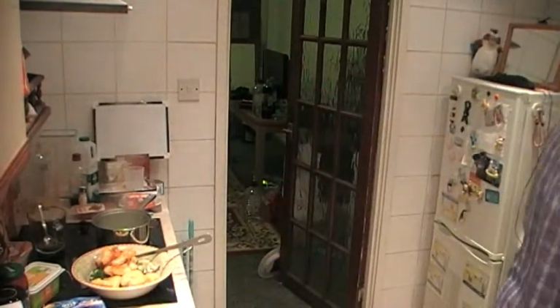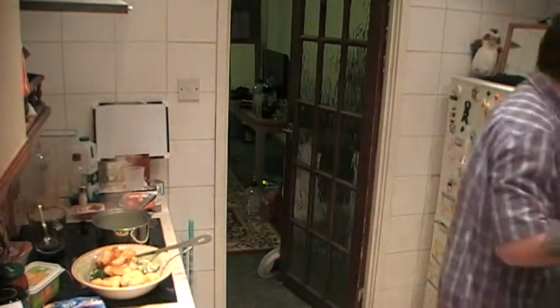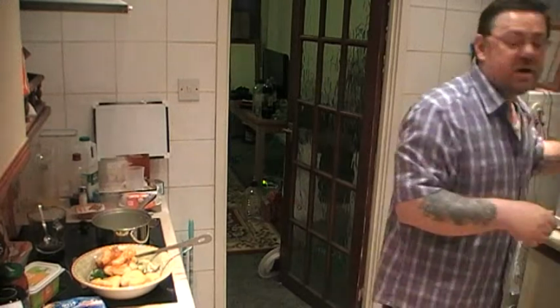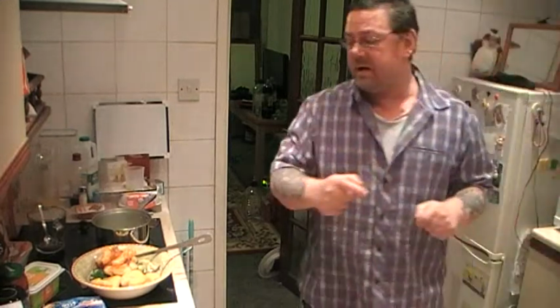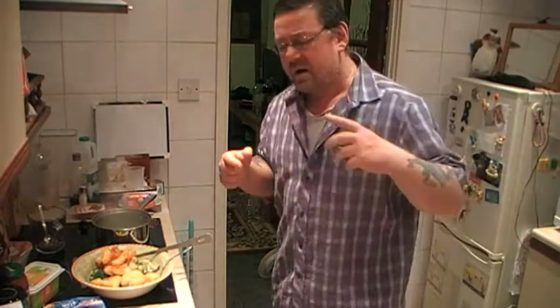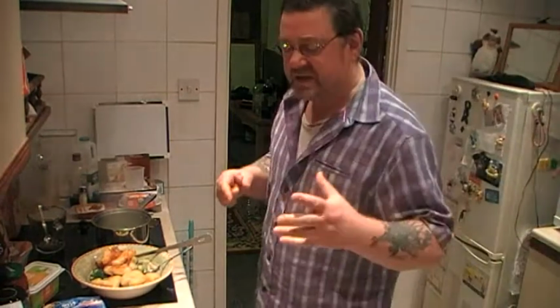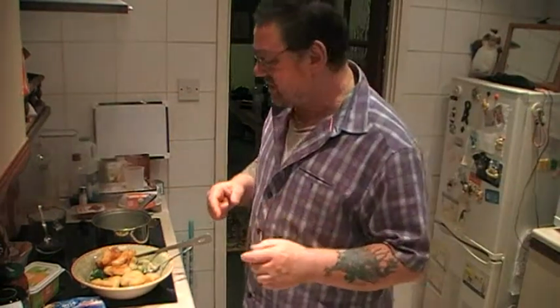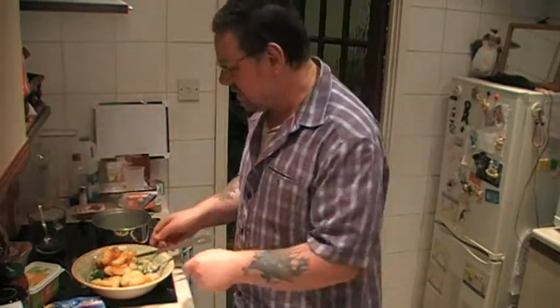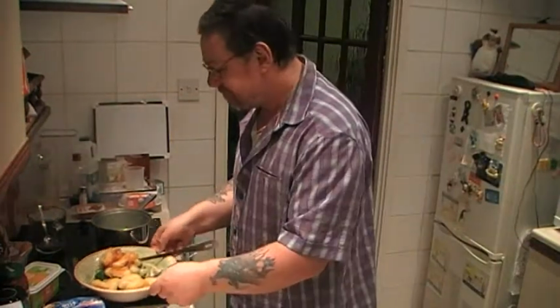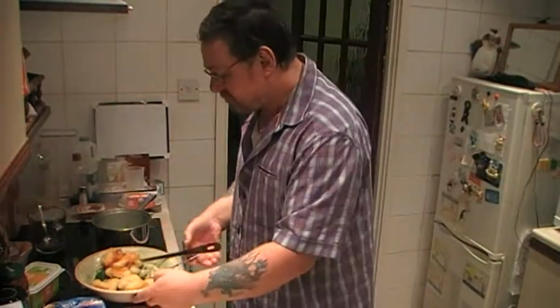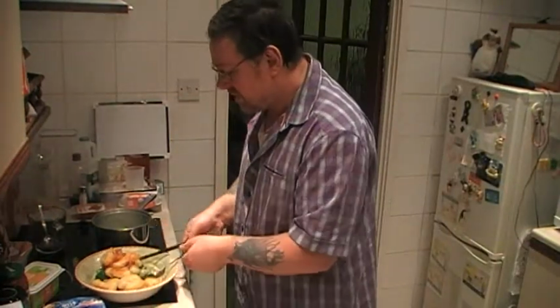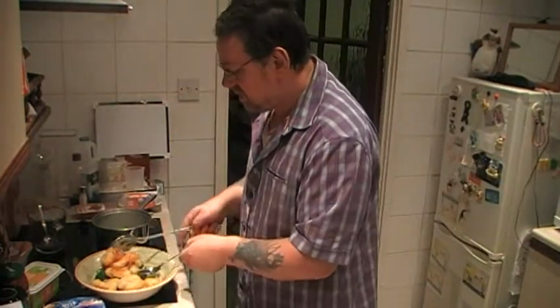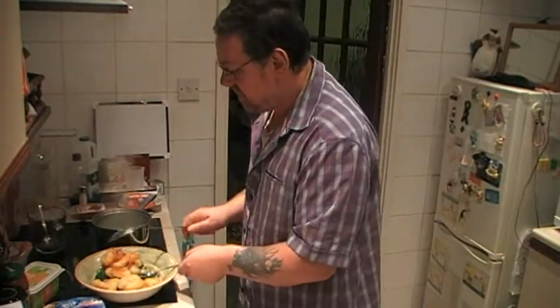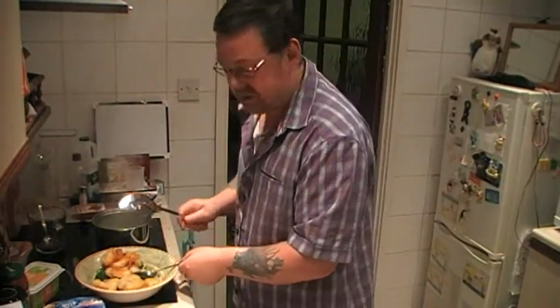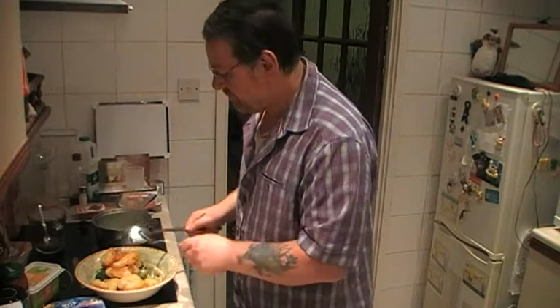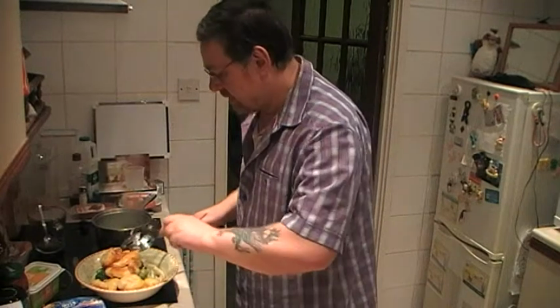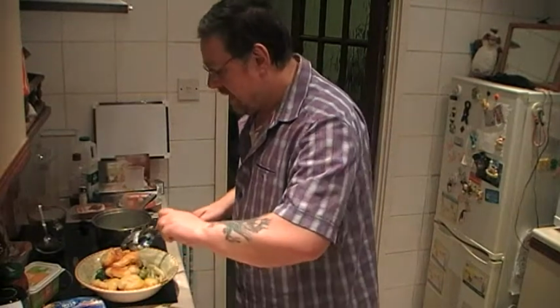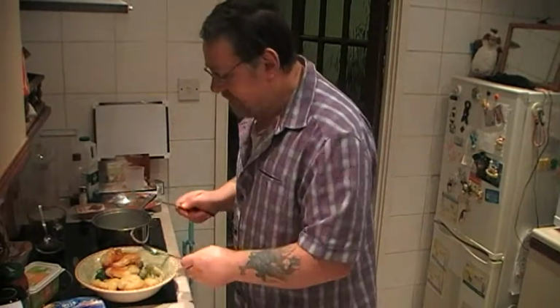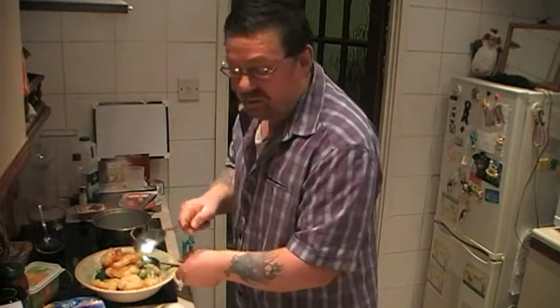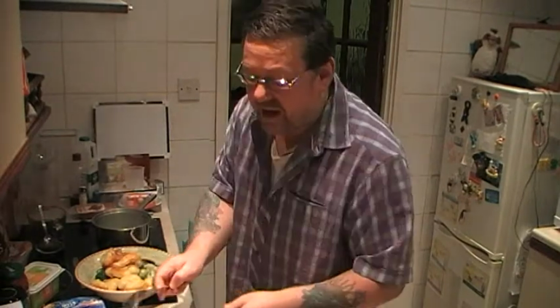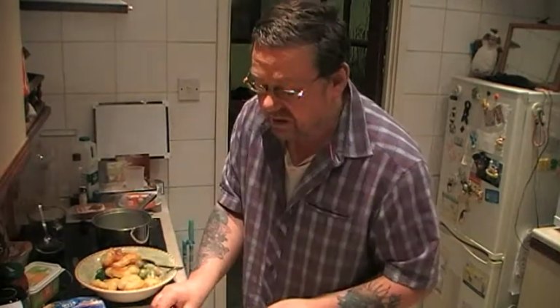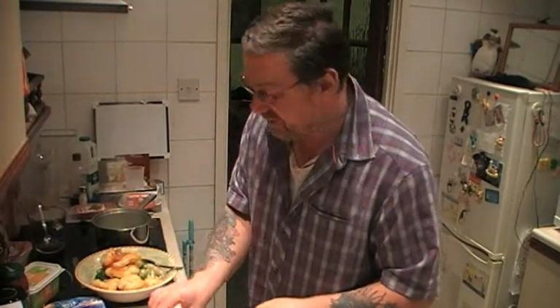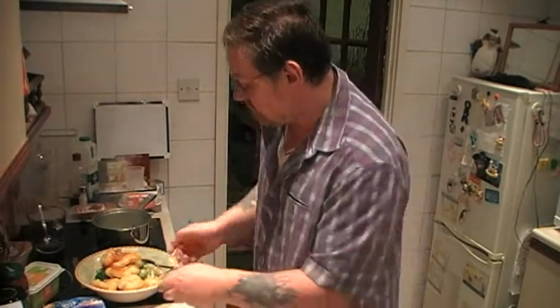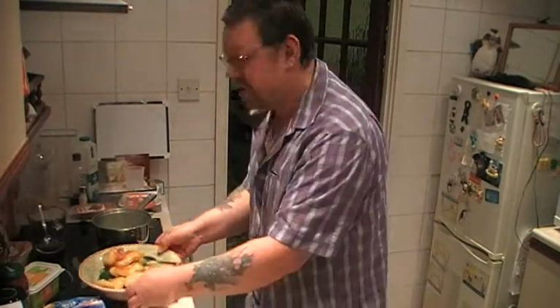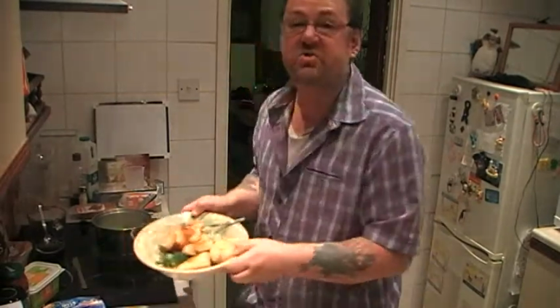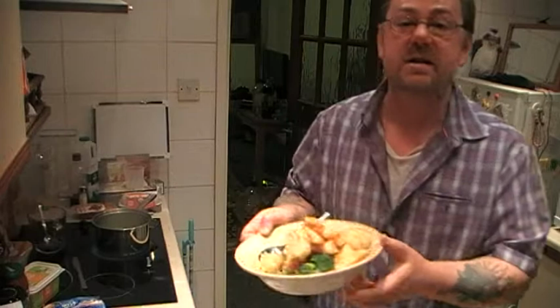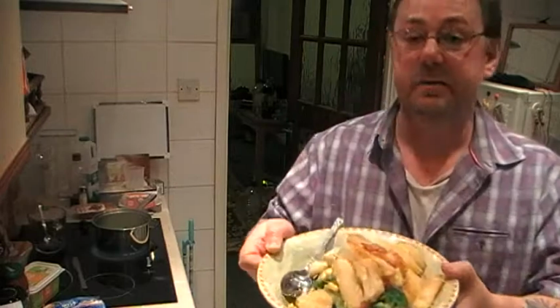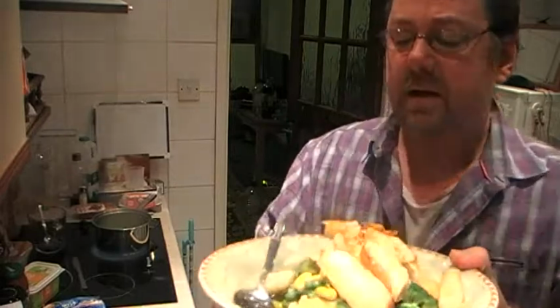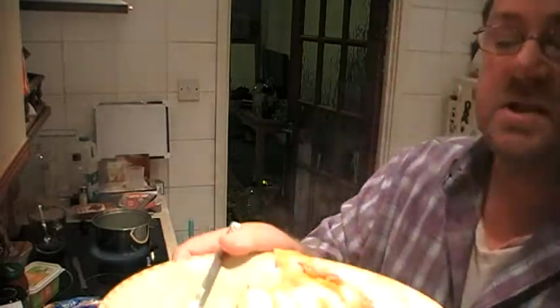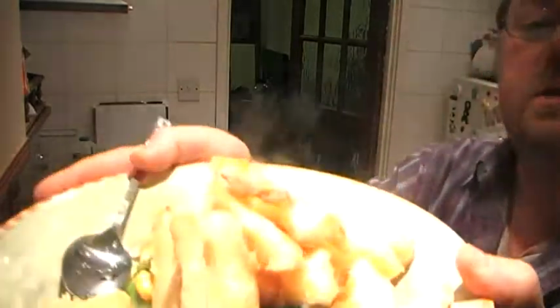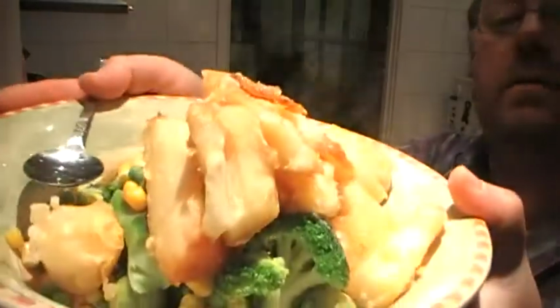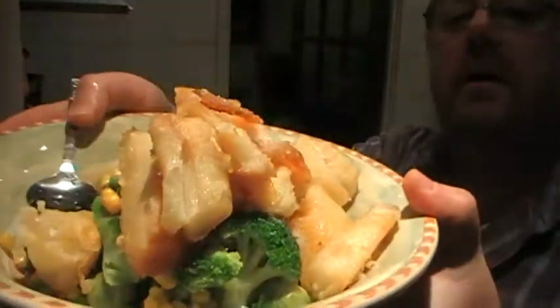So: potatoes and parsnips, microwave for about ten minutes or so. That really helps, because putting them straight into the oven just takes way longer.